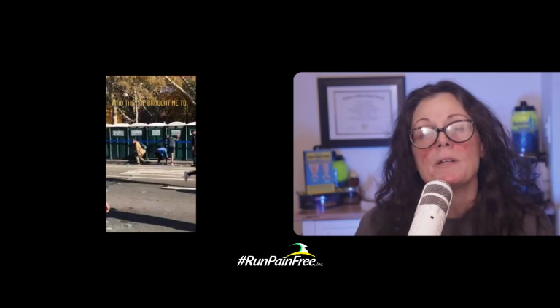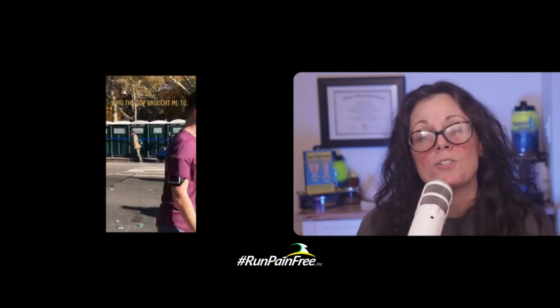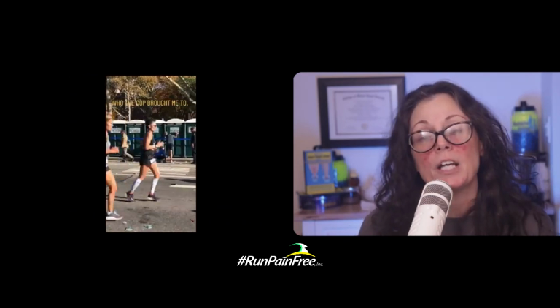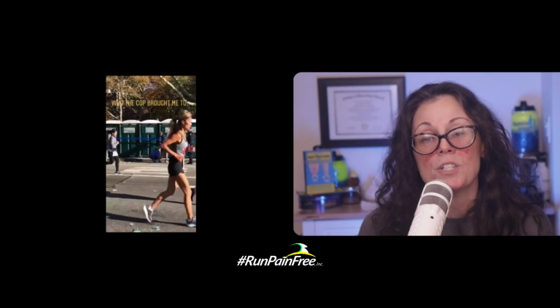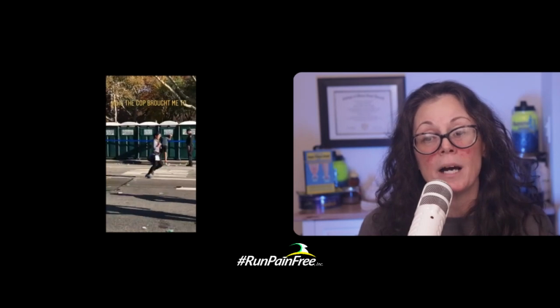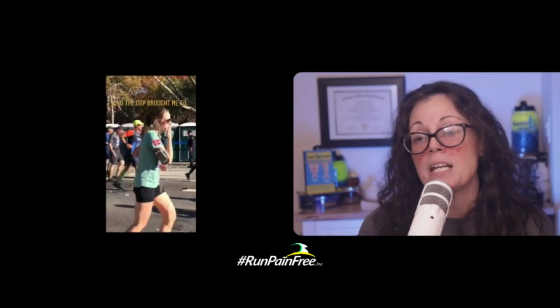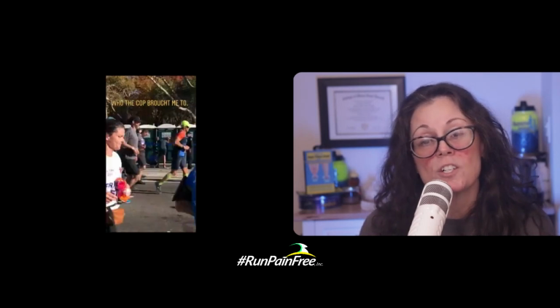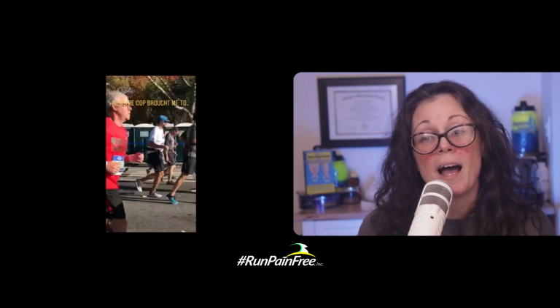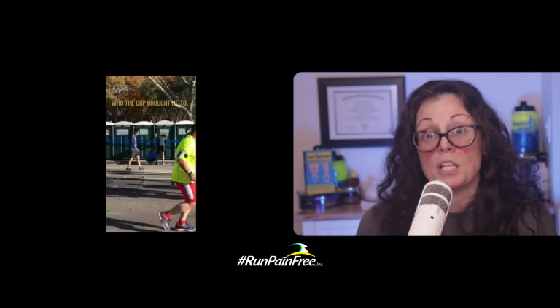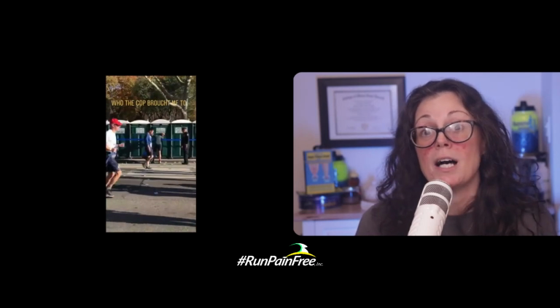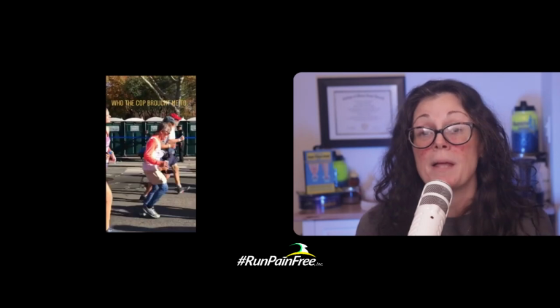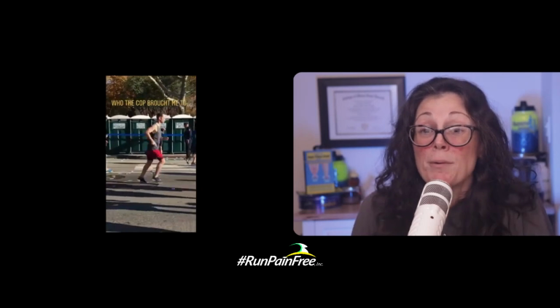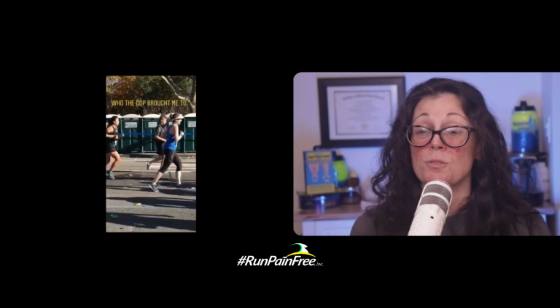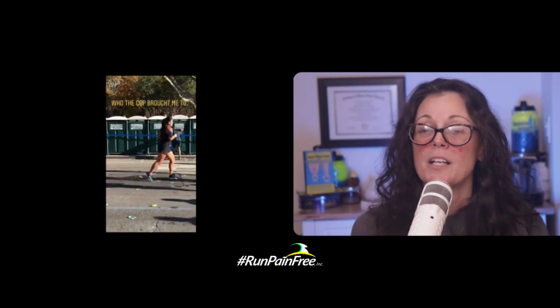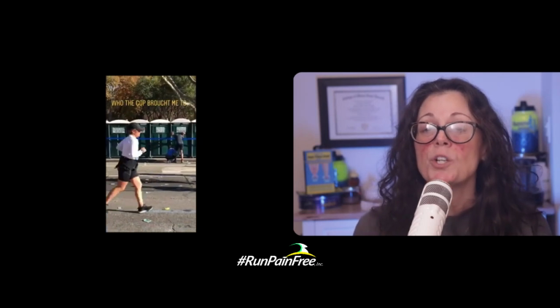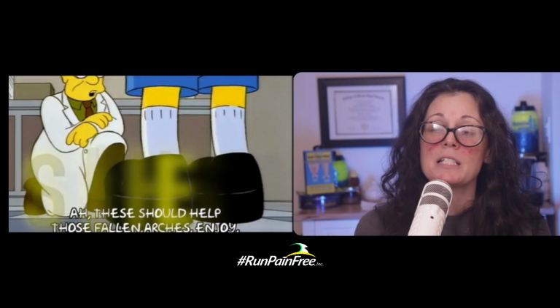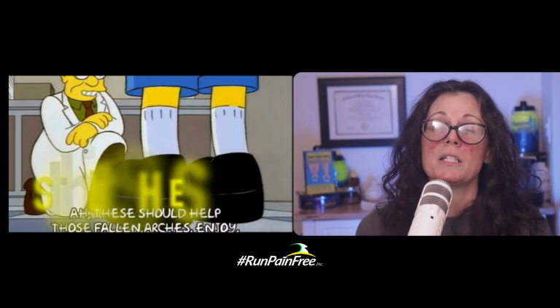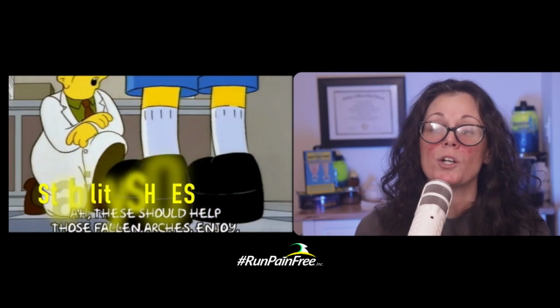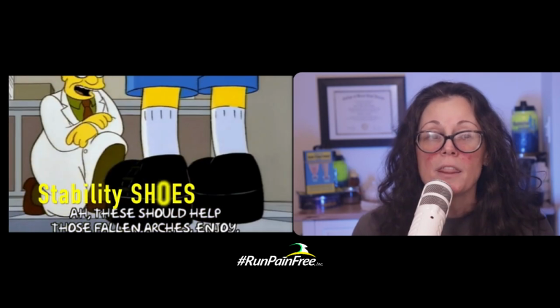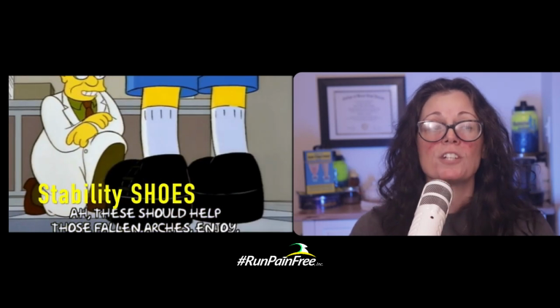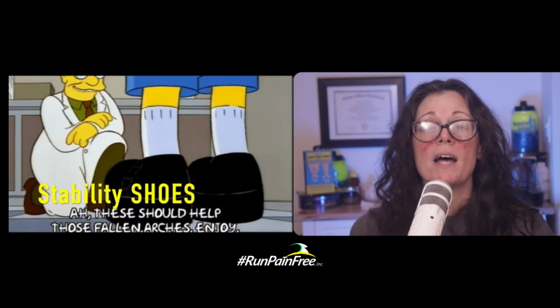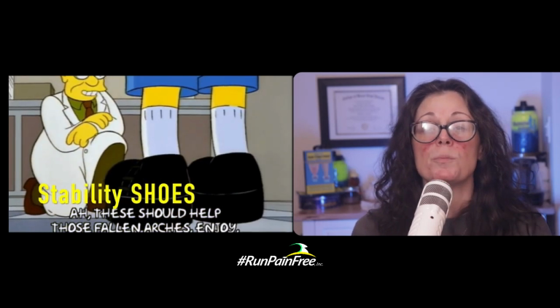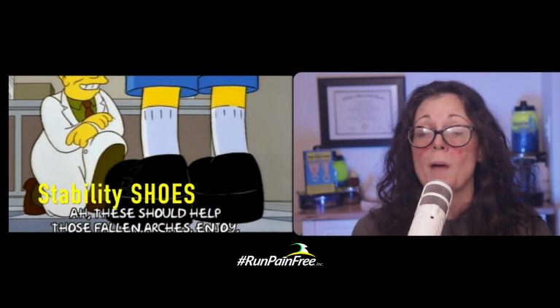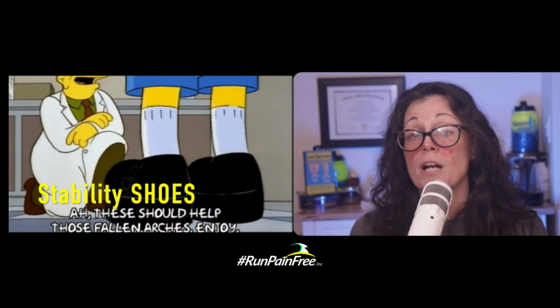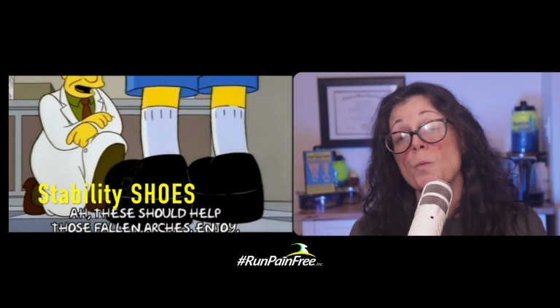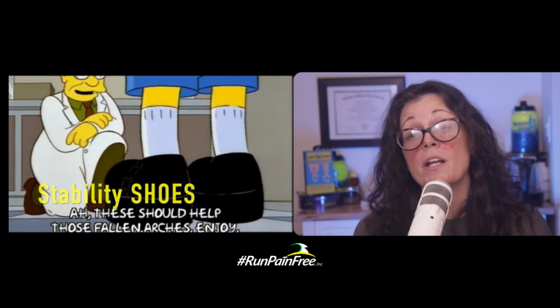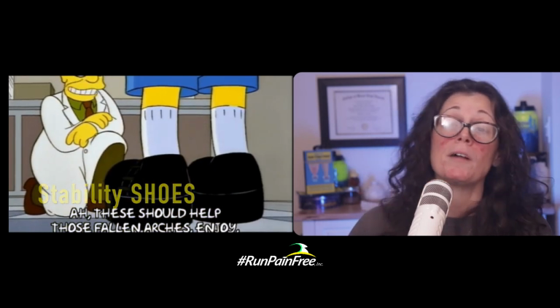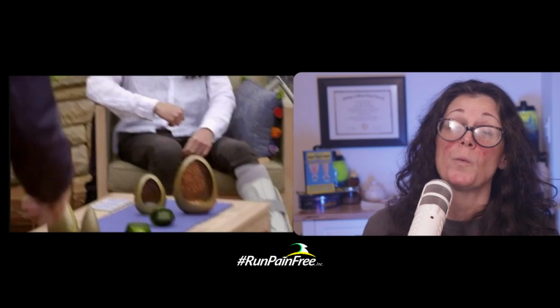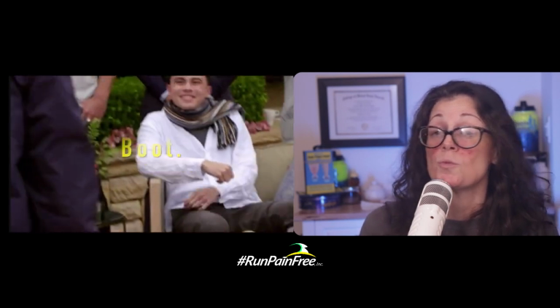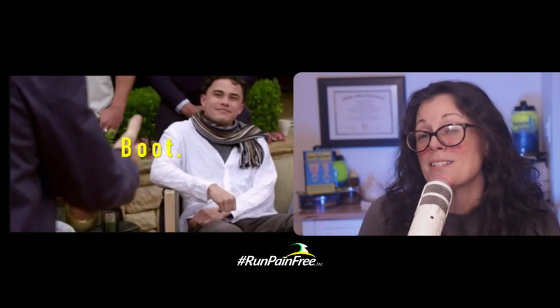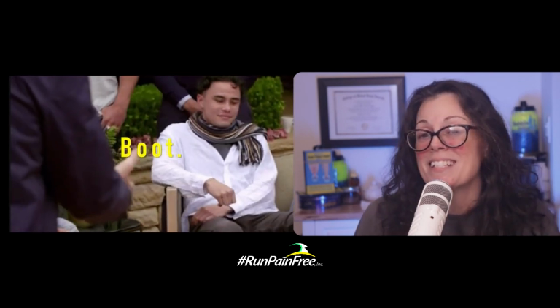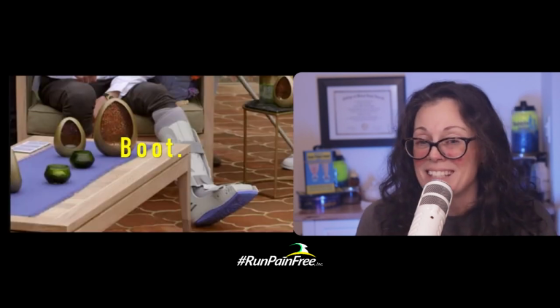Stability sneakers are locking up your entire body, so any dysfunction you have gets locked up. That breaks you. When you're in a stability sneaker, the trajectory of that is a boot. You probably either have been in one already, or you're about to be in one, which is why you're listening to this.